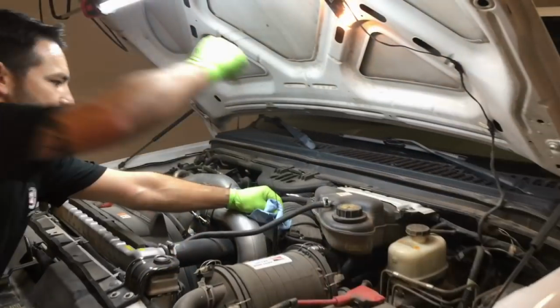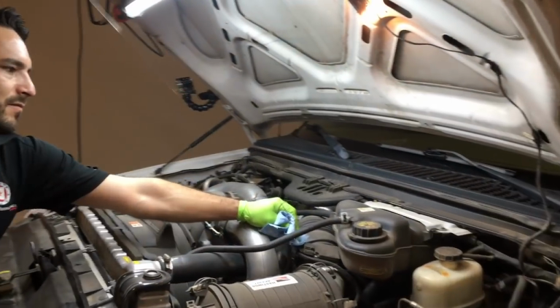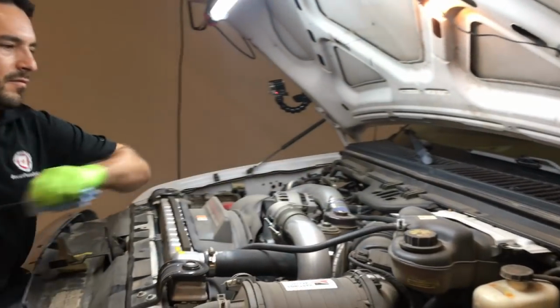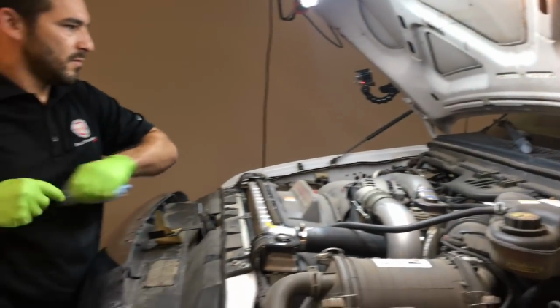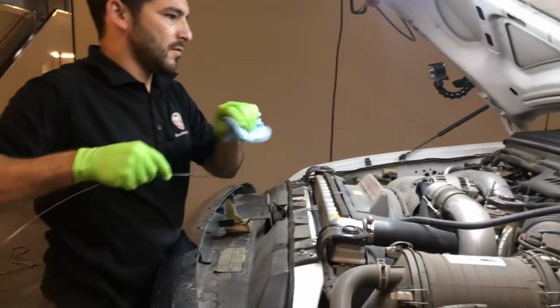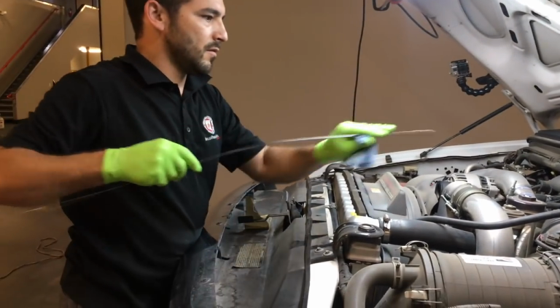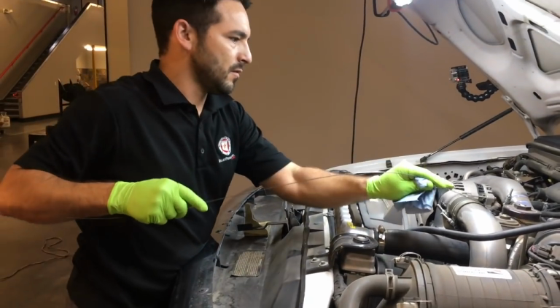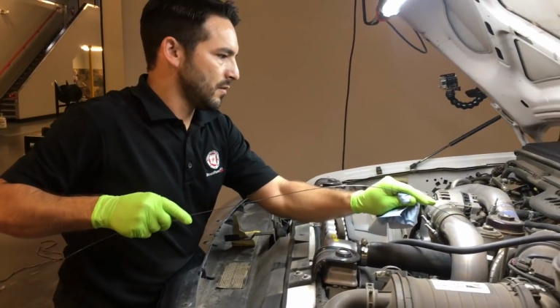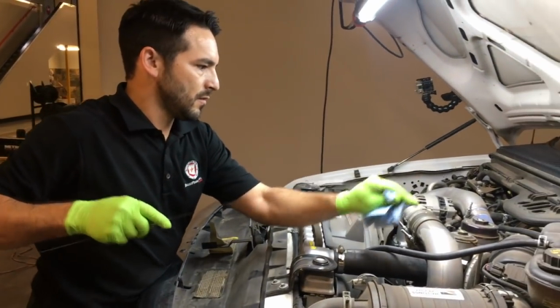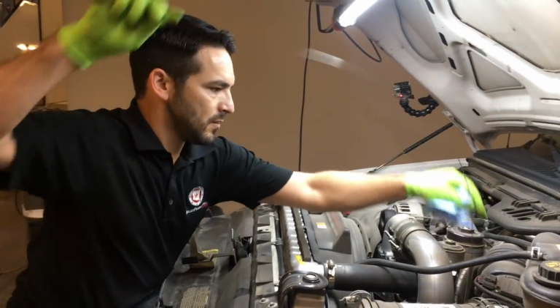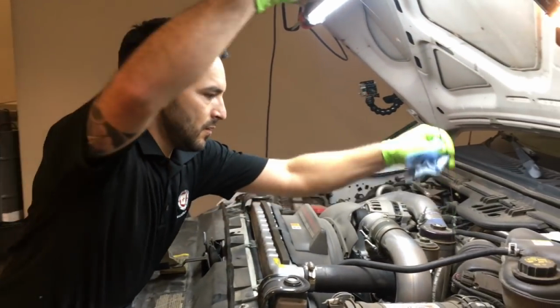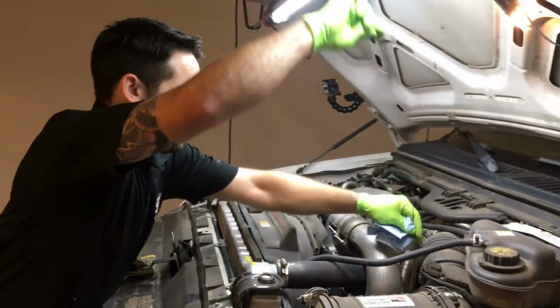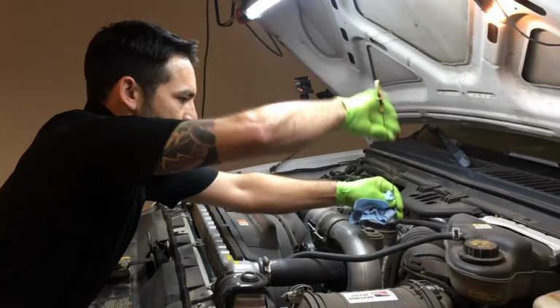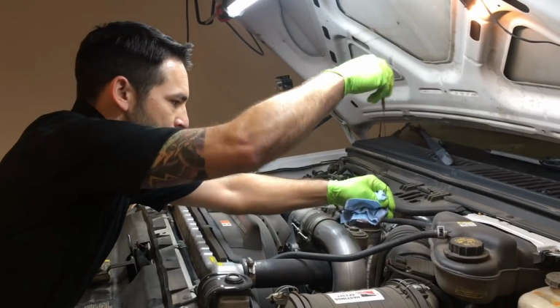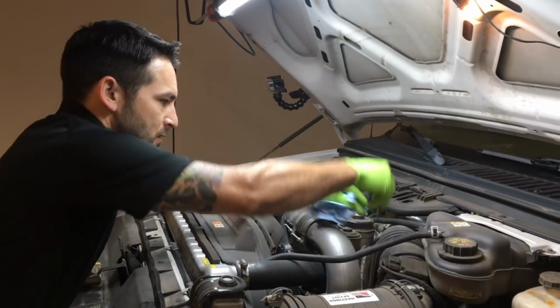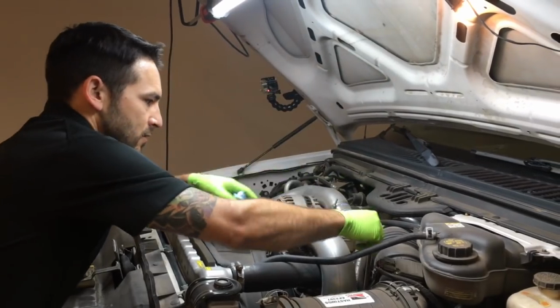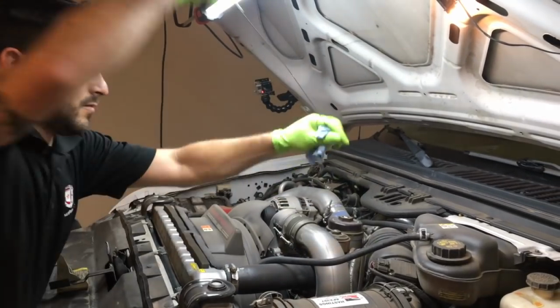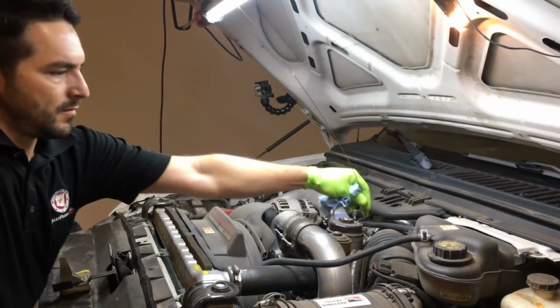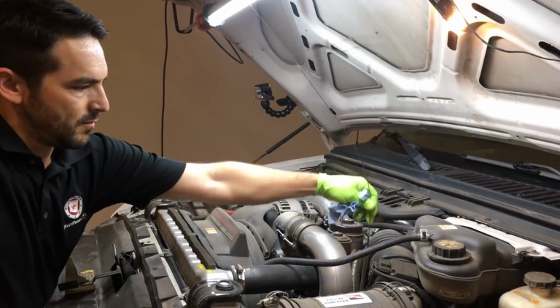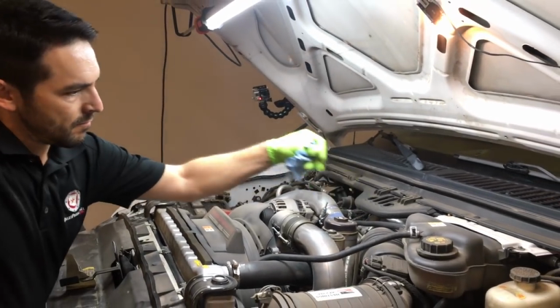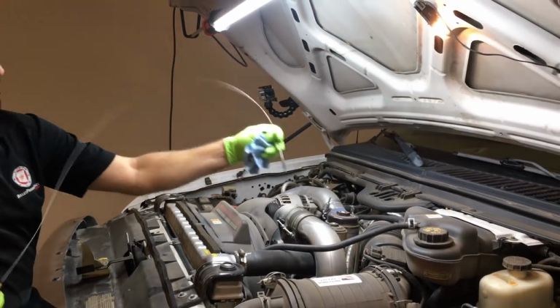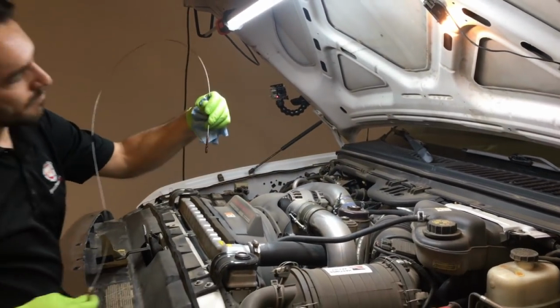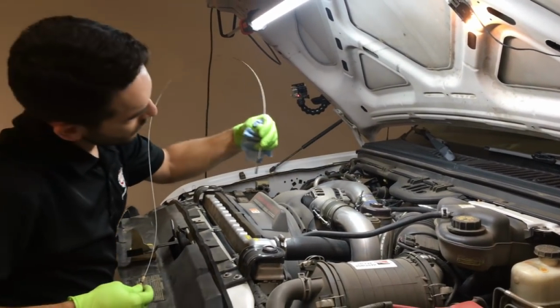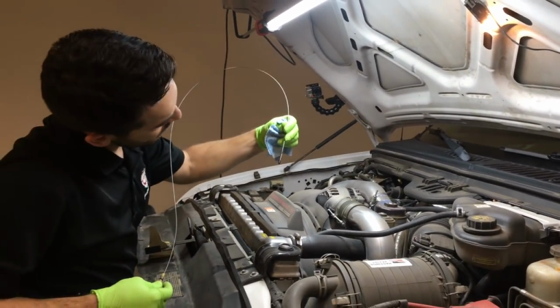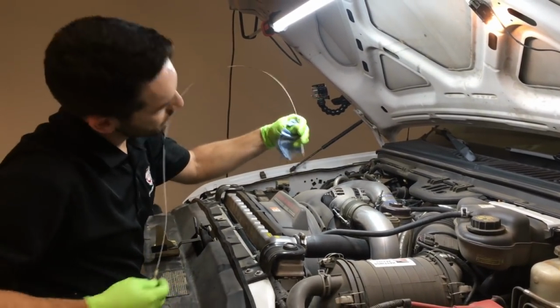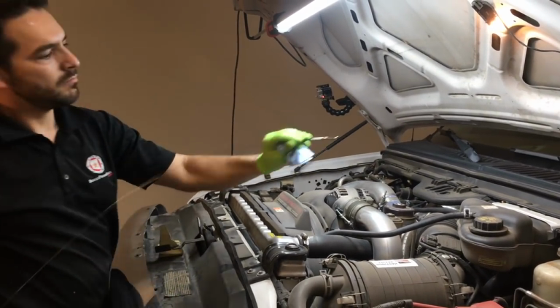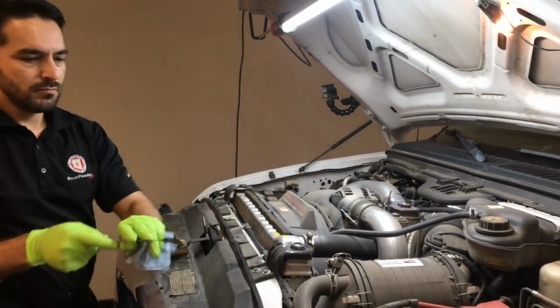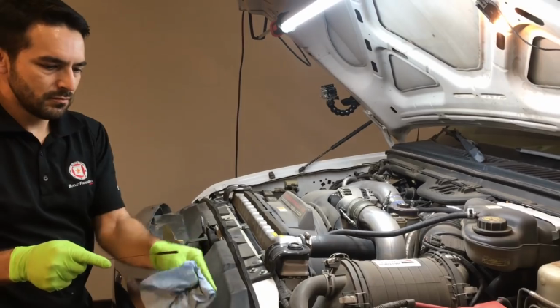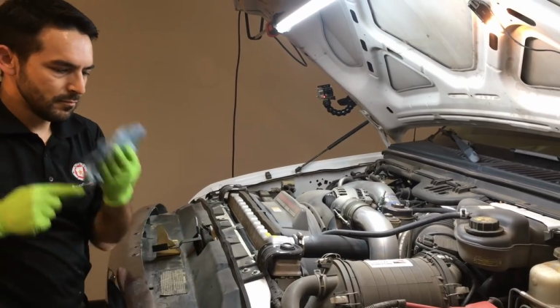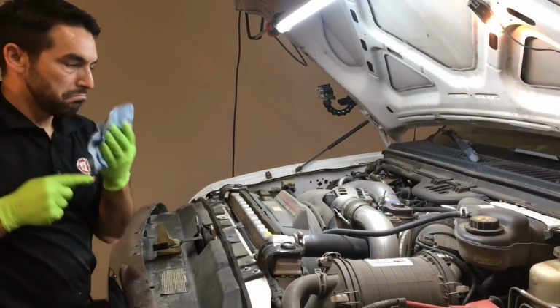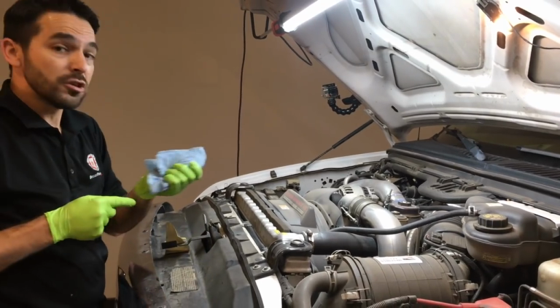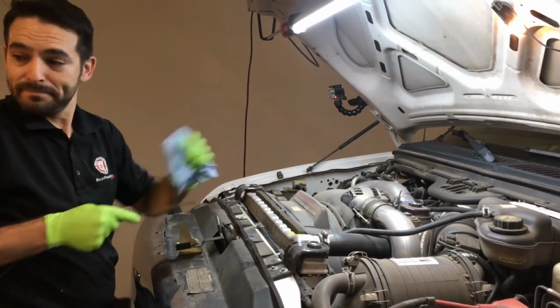The first thing we do when we open the hood is to check the oil dipstick. At Bulletproof Diesel we note the amount of oil, its color, and we even give it a sniff to check if there's any fuel in there, which can indicate other problems.